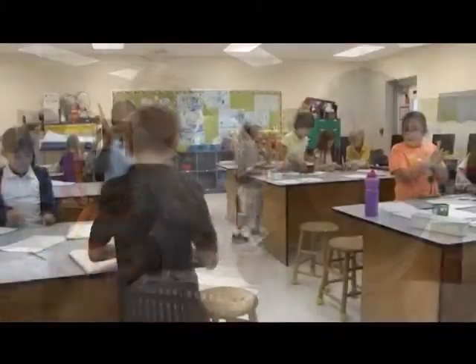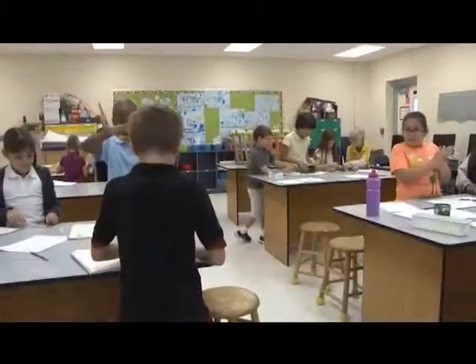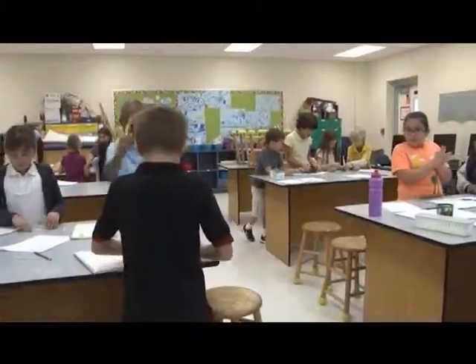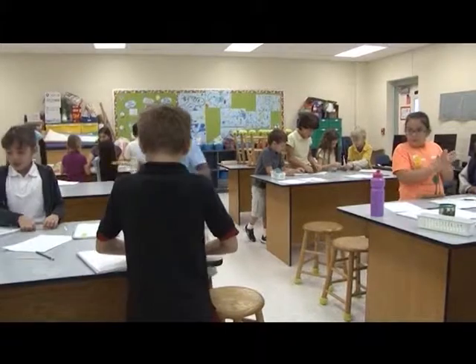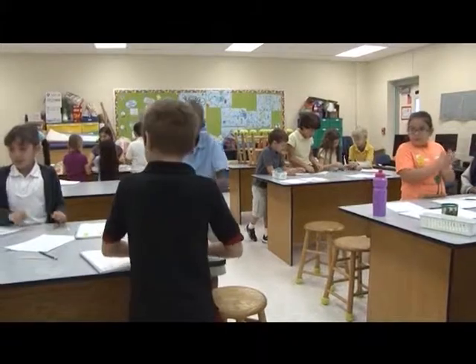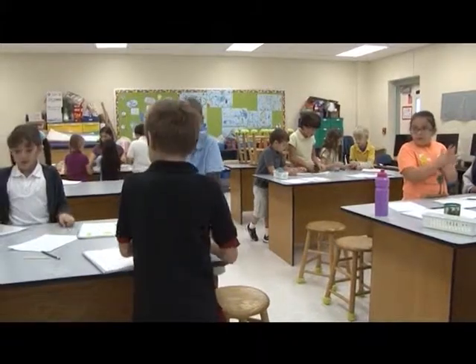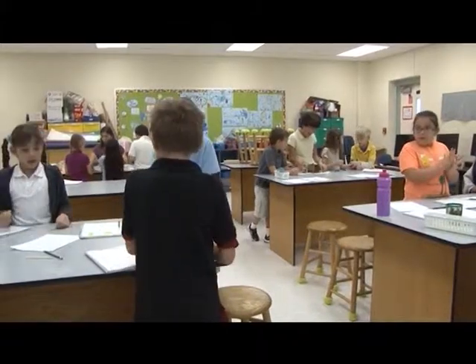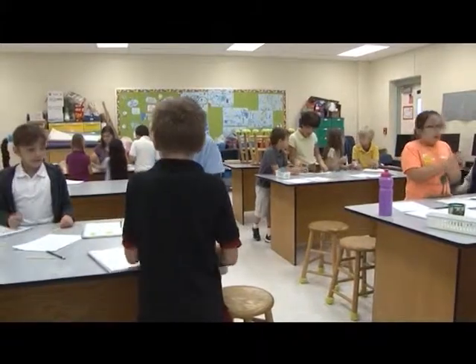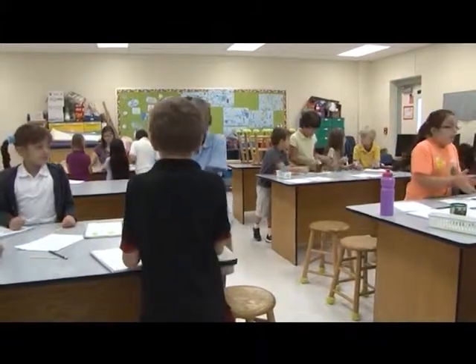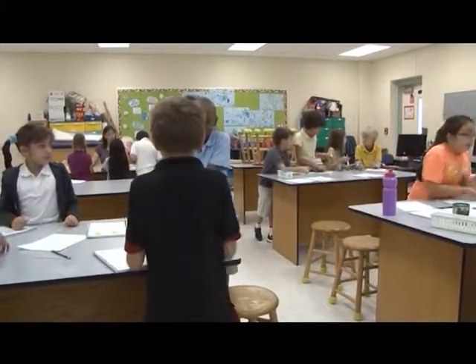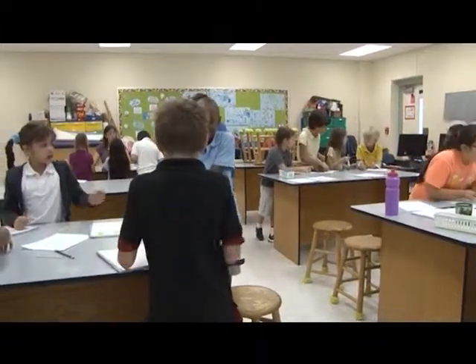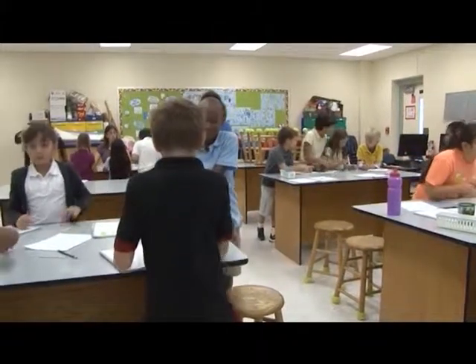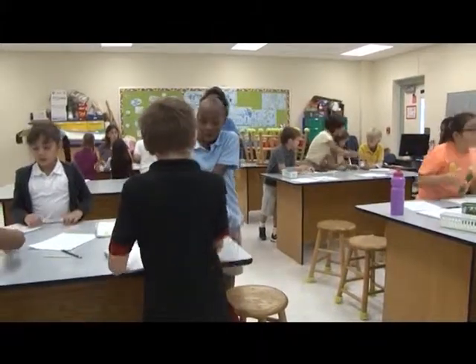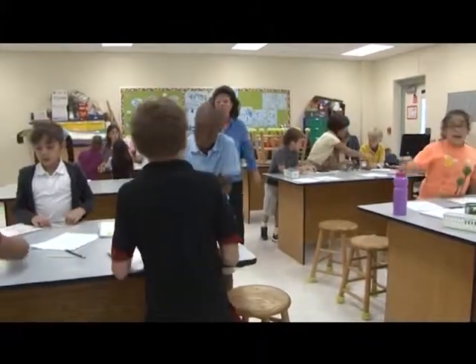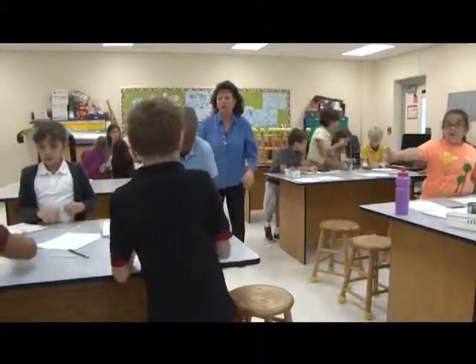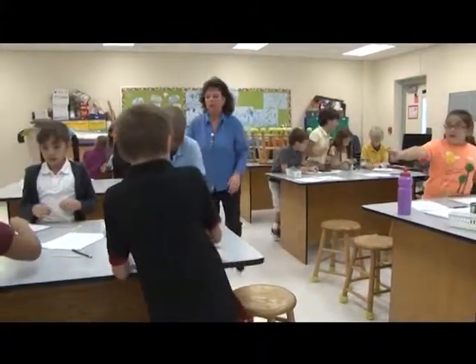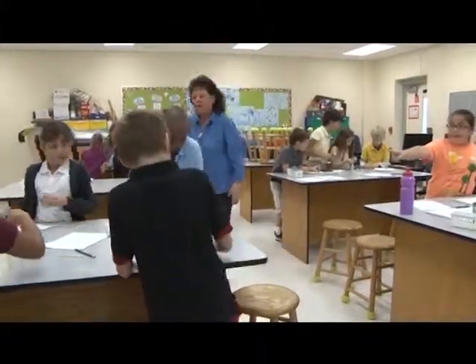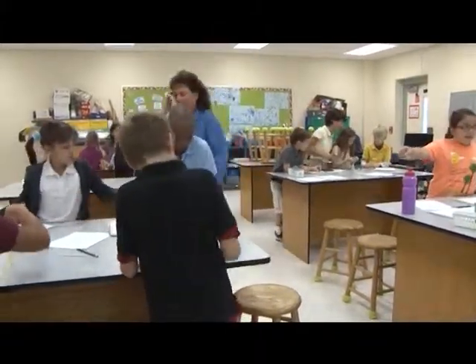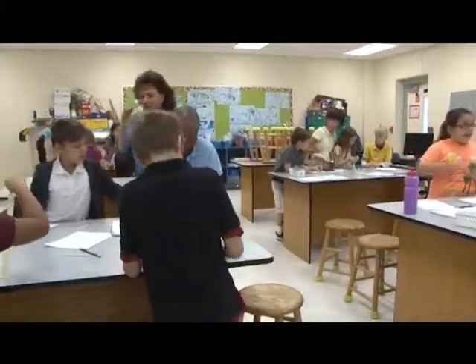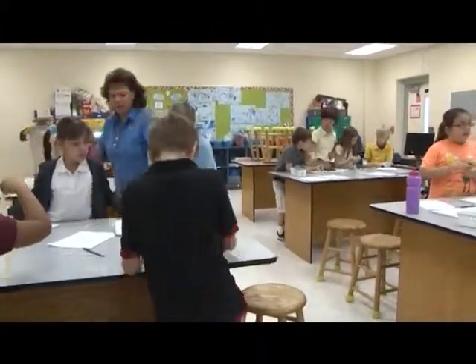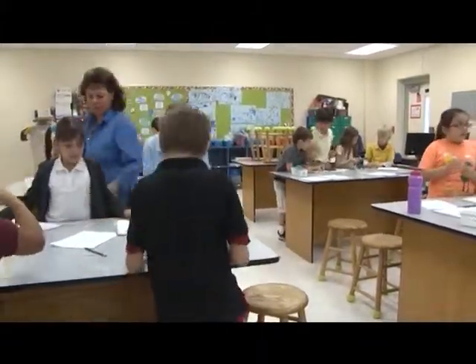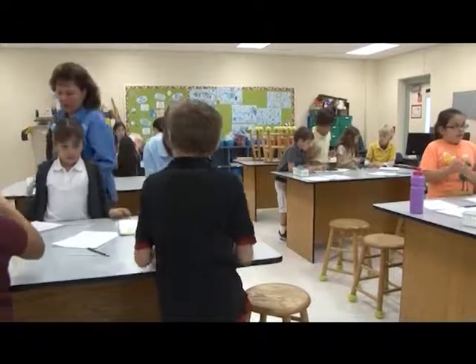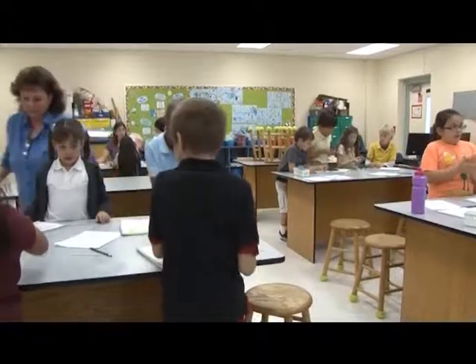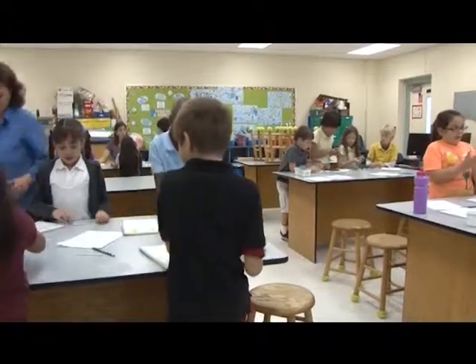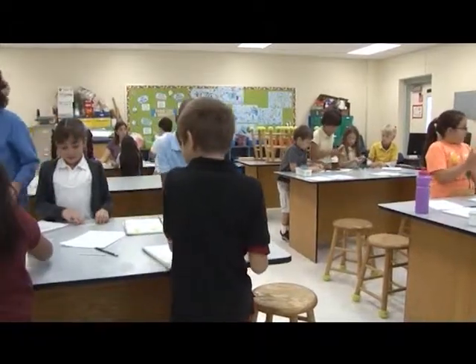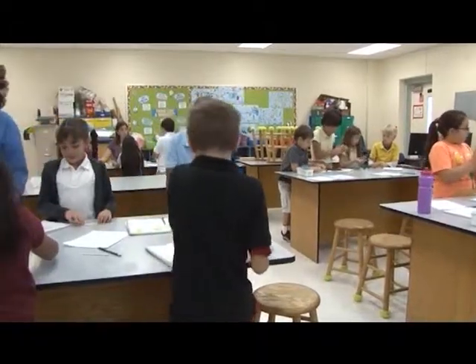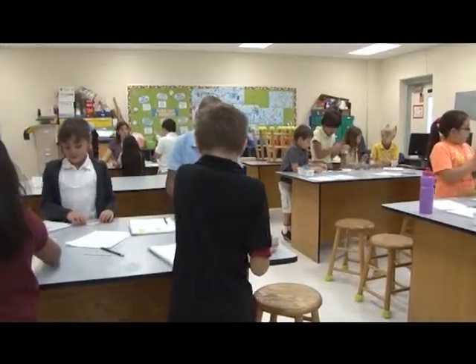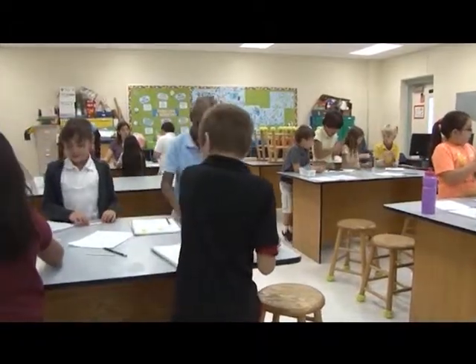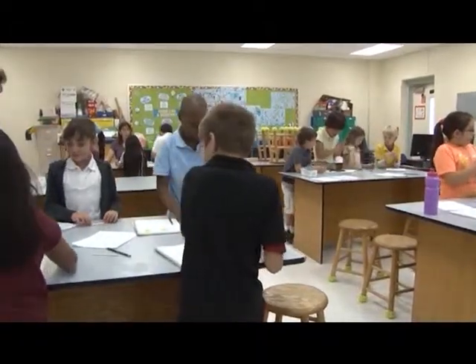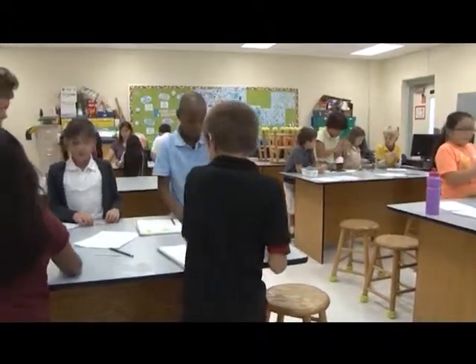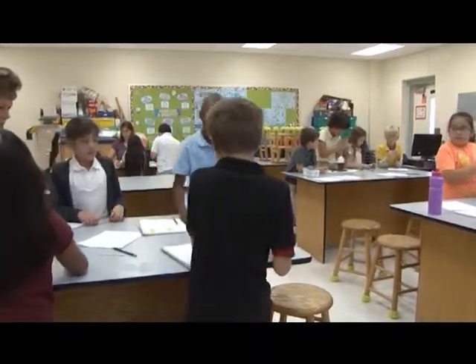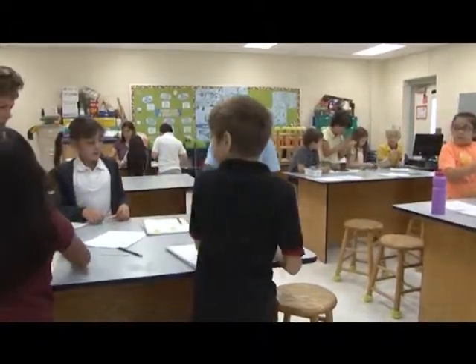In the STEM lab, activities shift away from learning isolated facts to experience-based inquiry with major opportunities for both independent and collaborative learning.